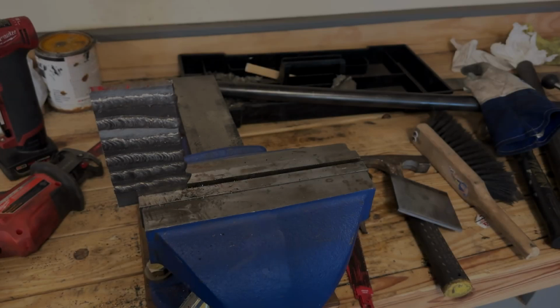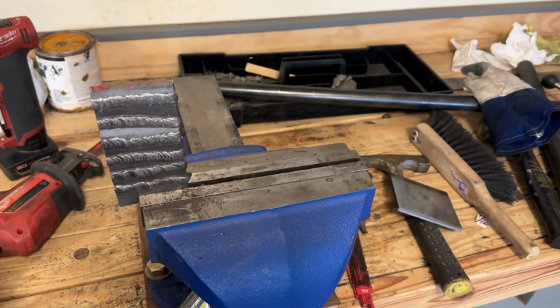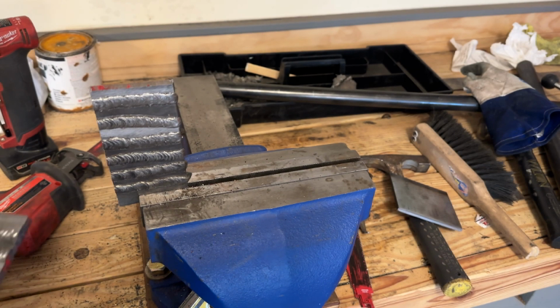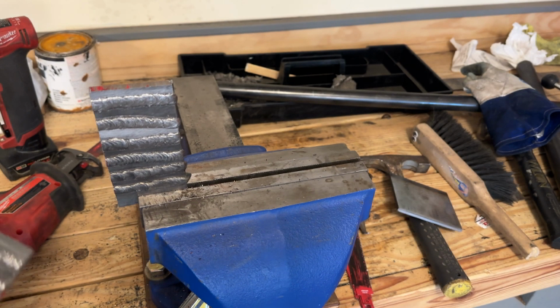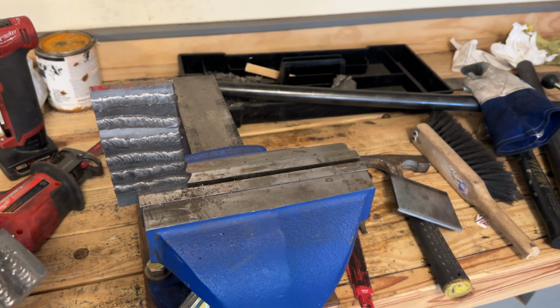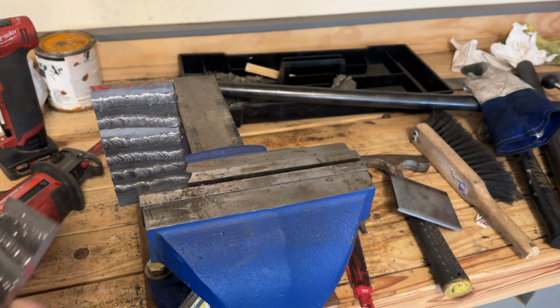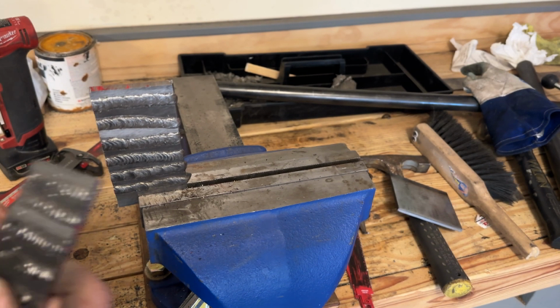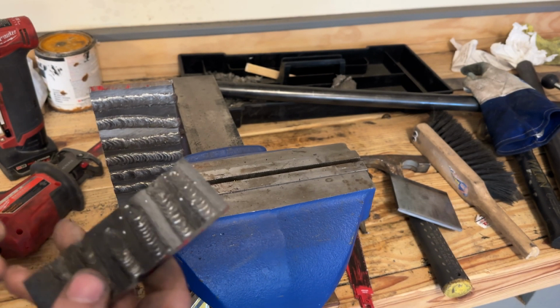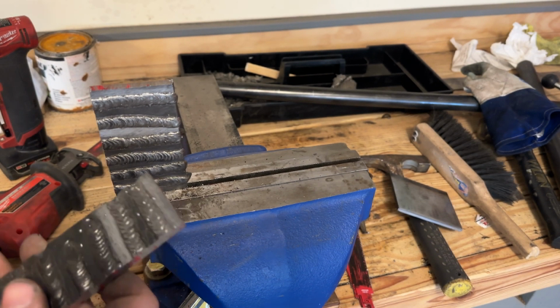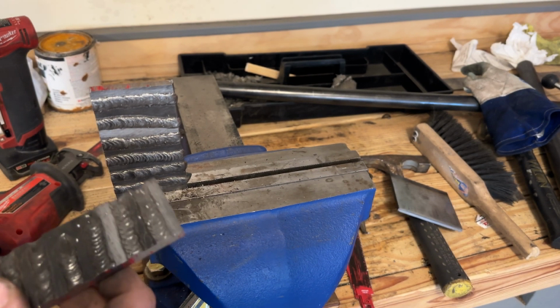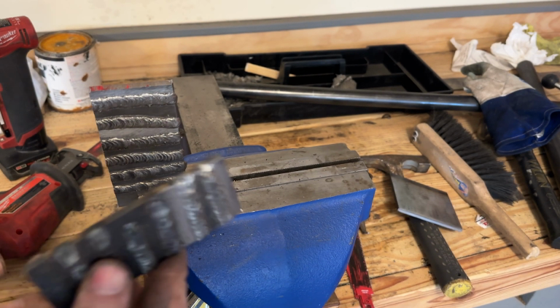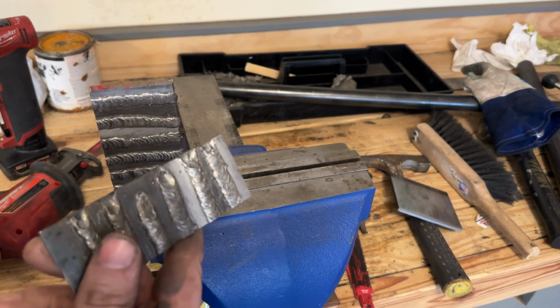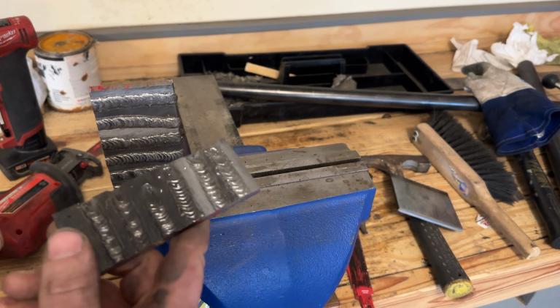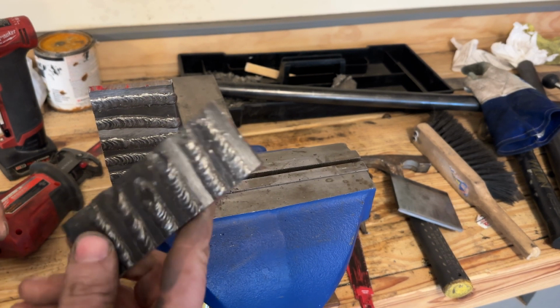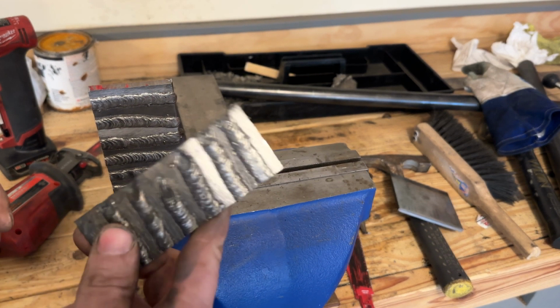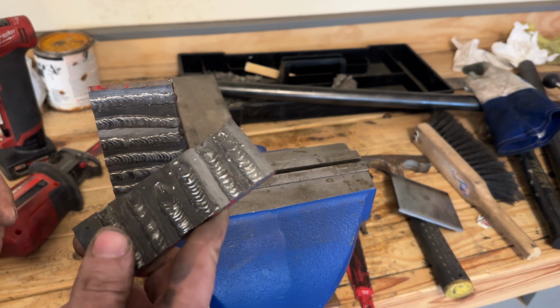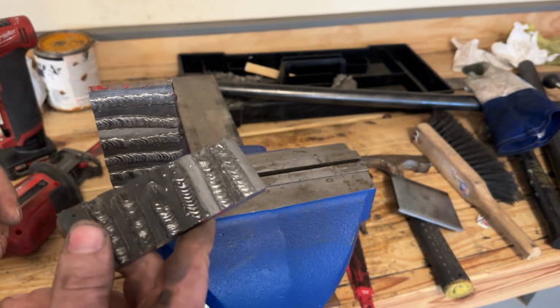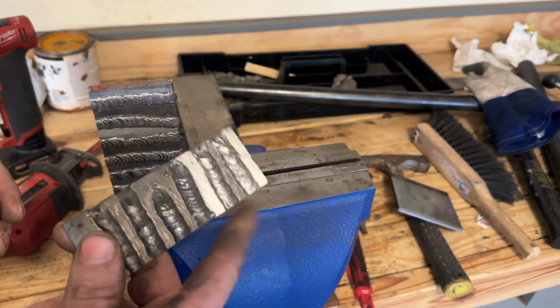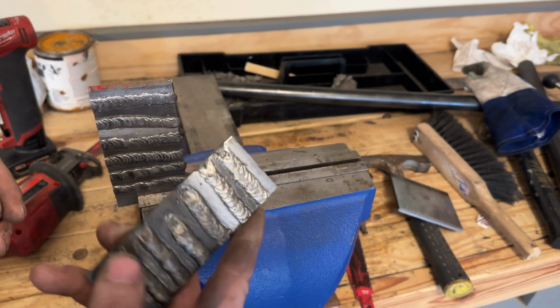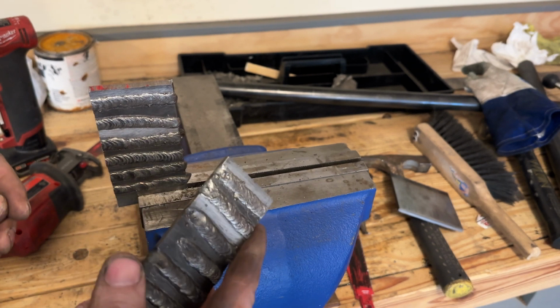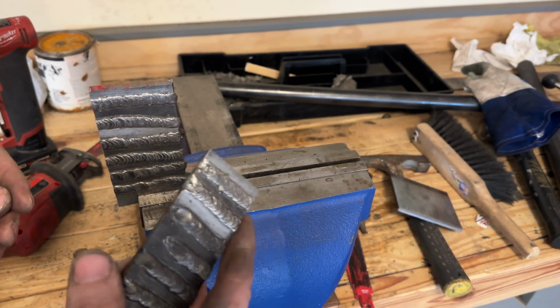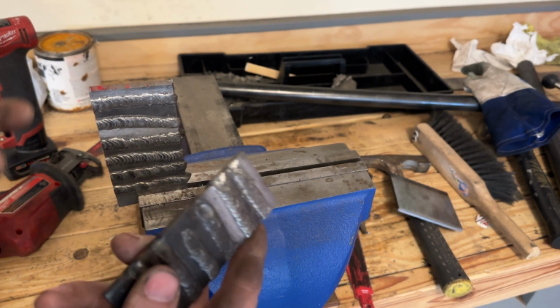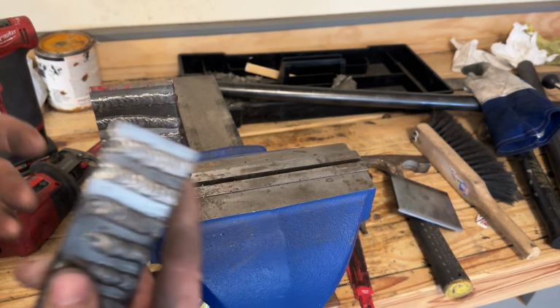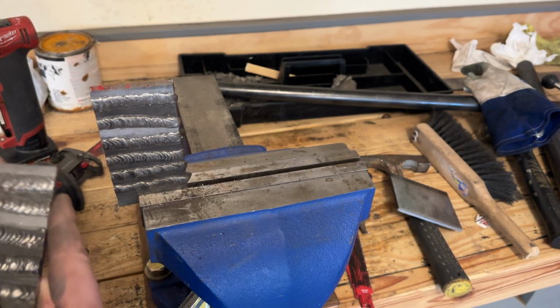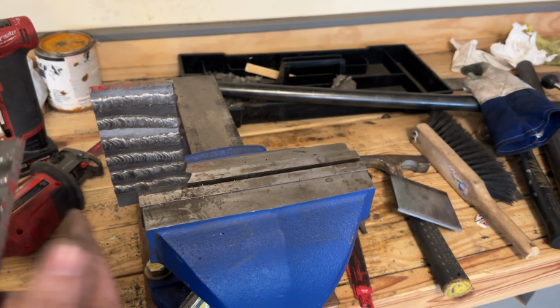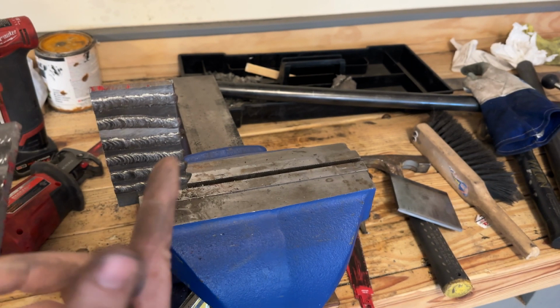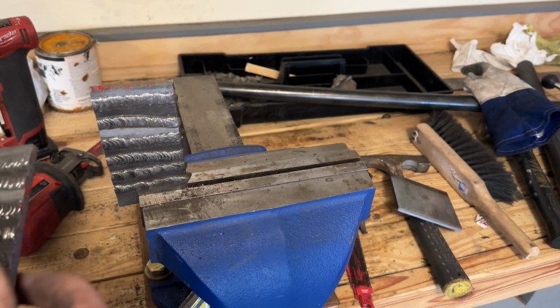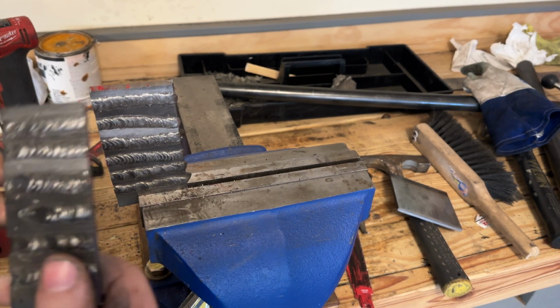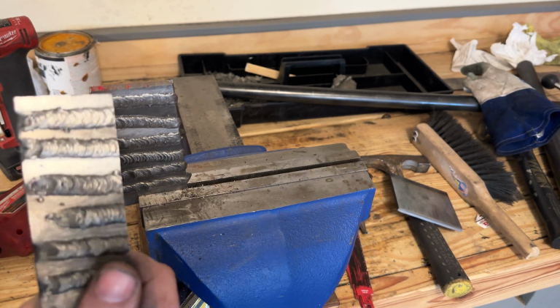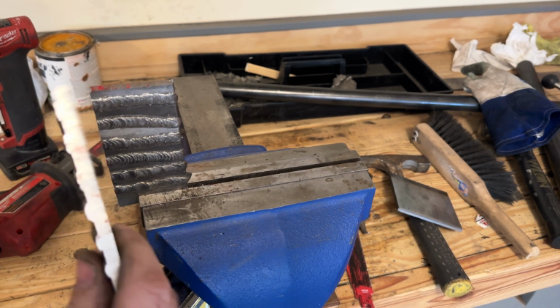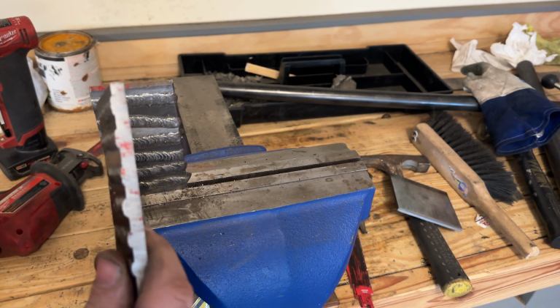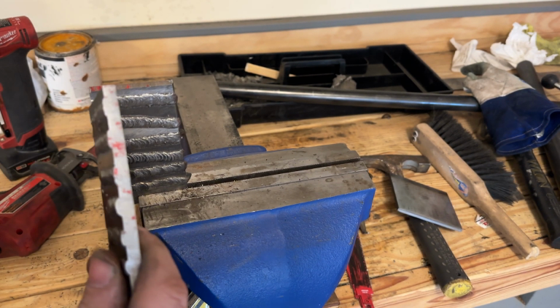On a viewer request, a gentleman wanted to know how I did cutting etches. So I thought, since I'm cutting this plate up, why not show?